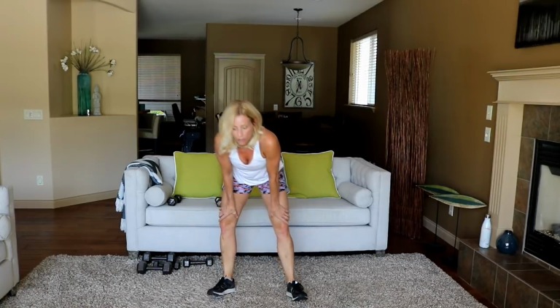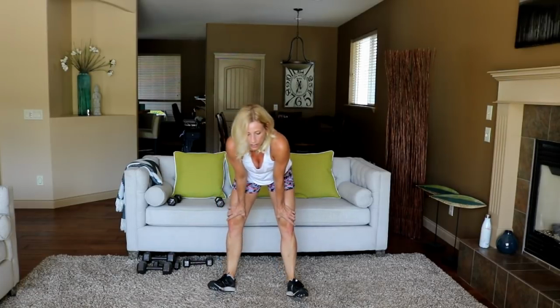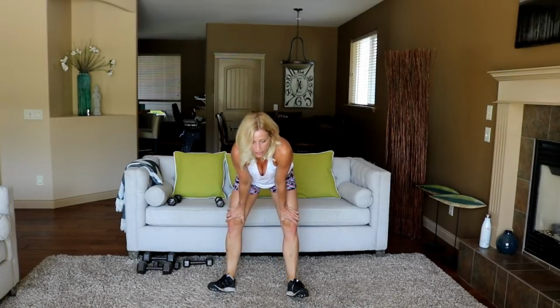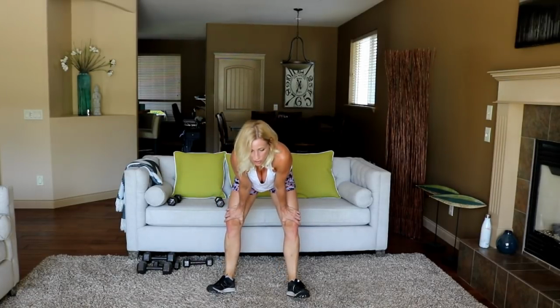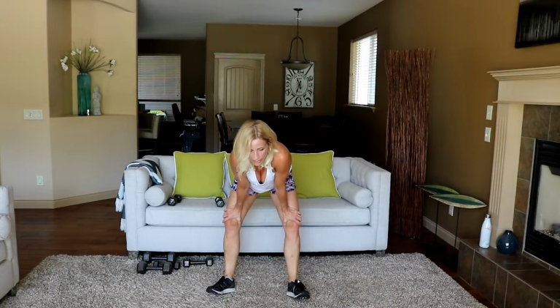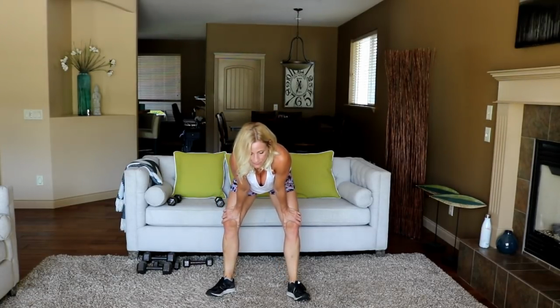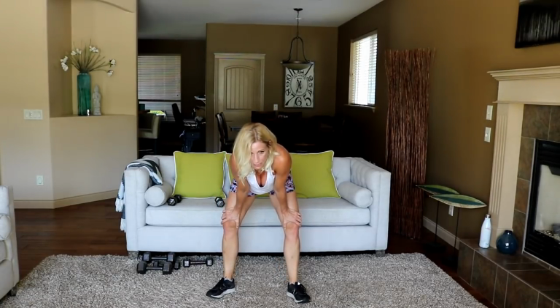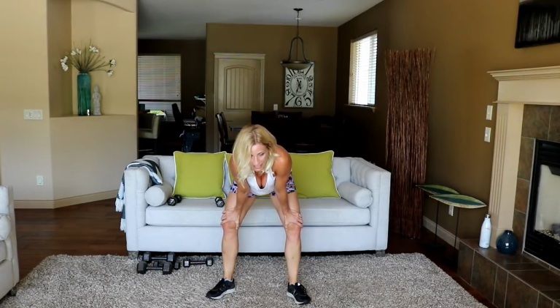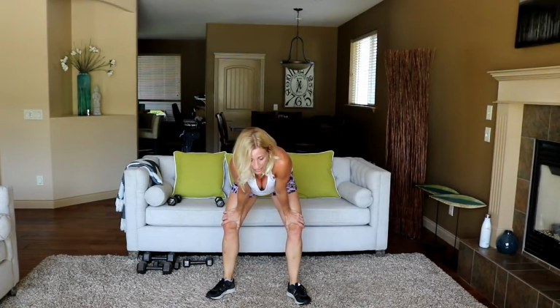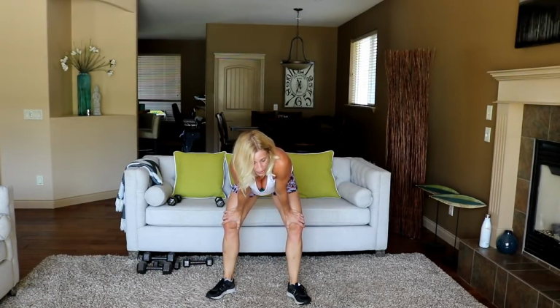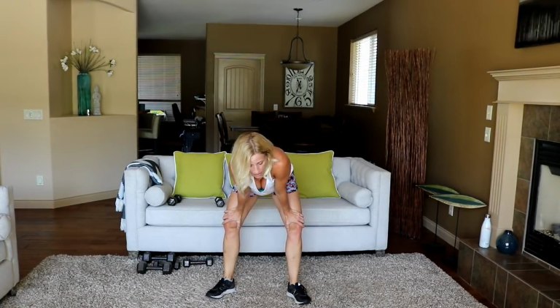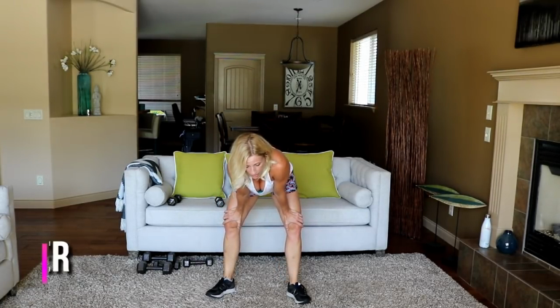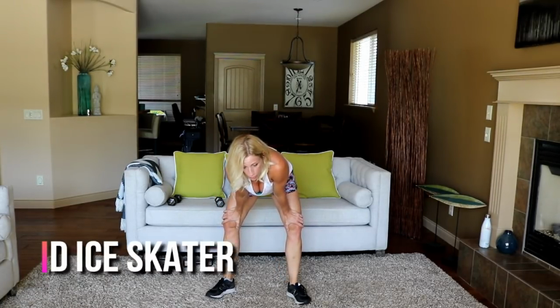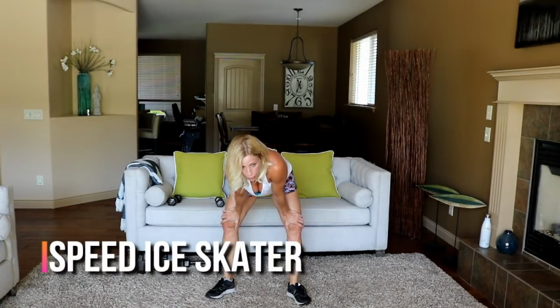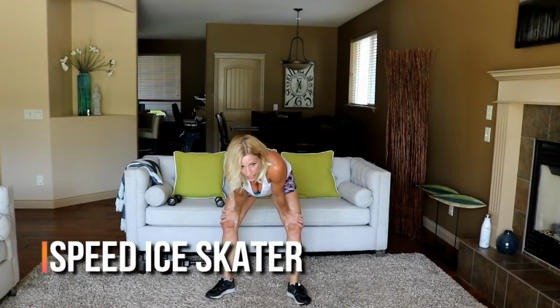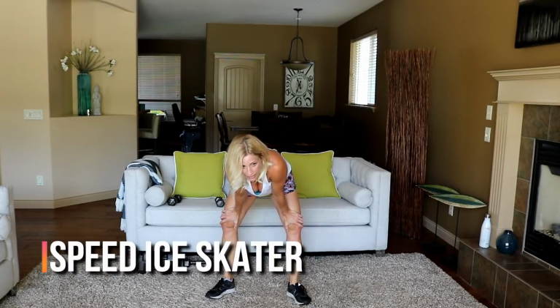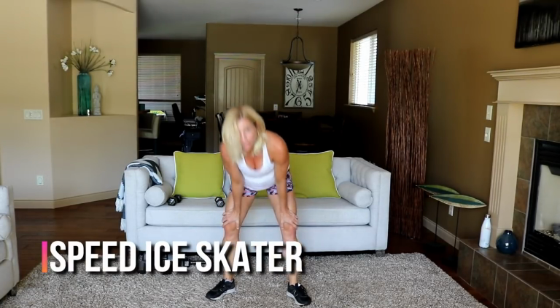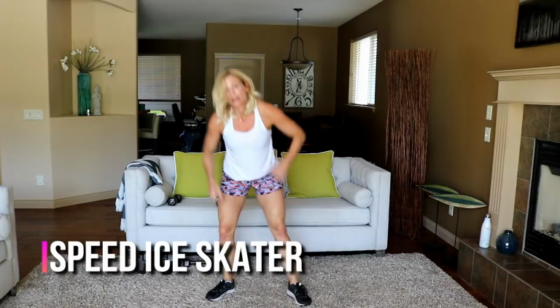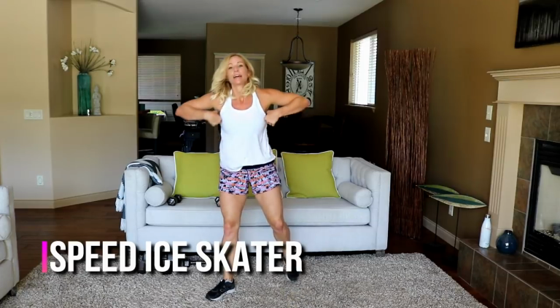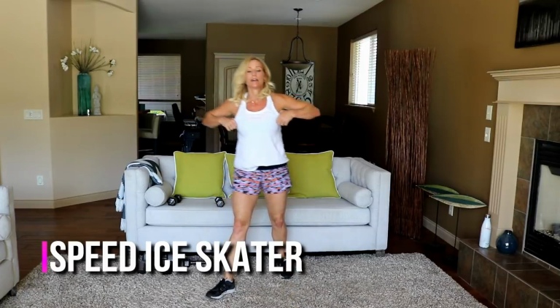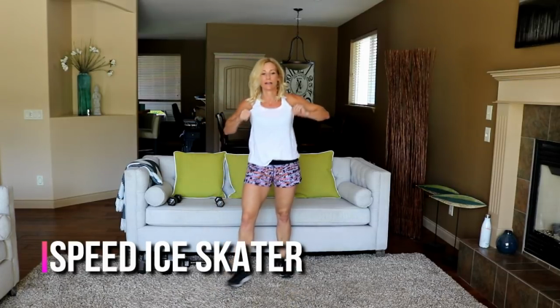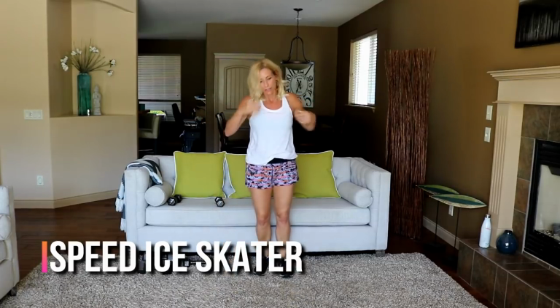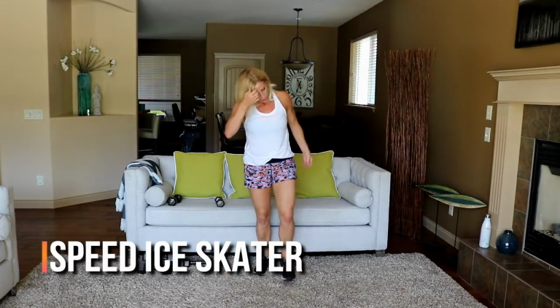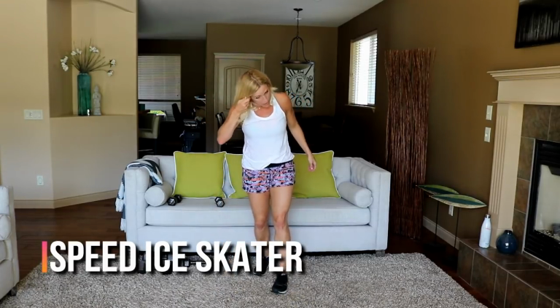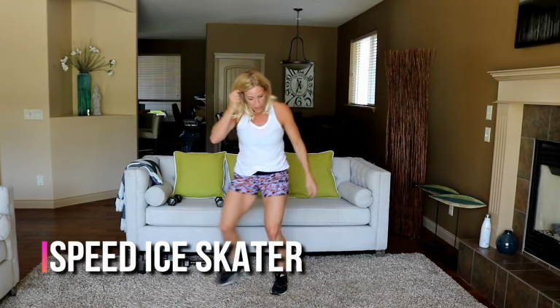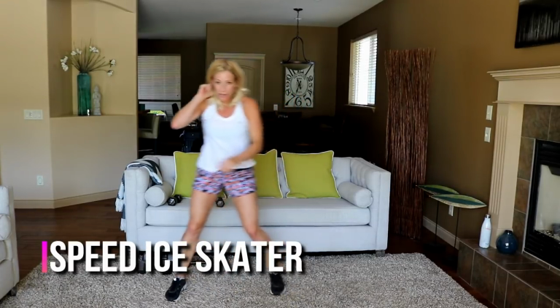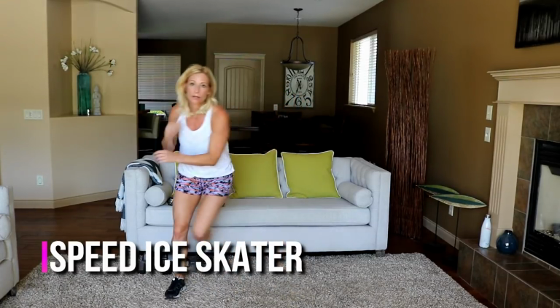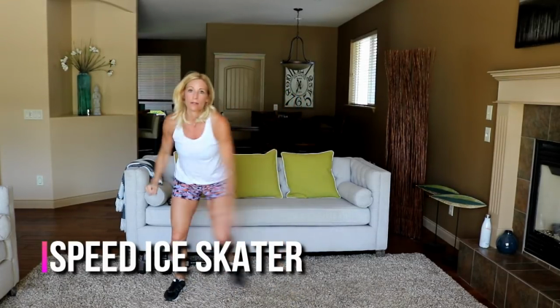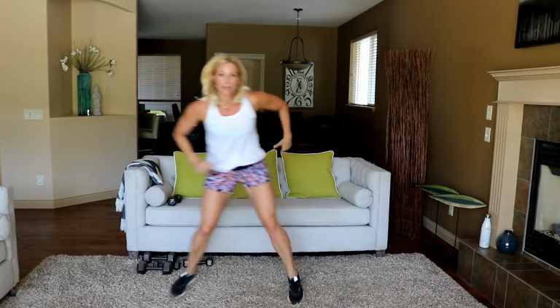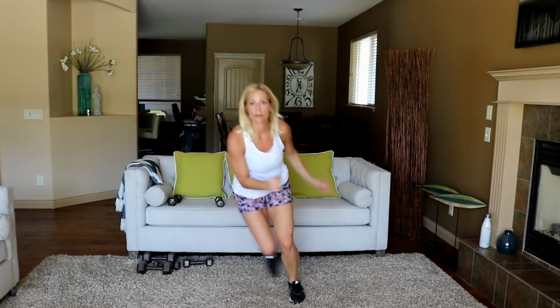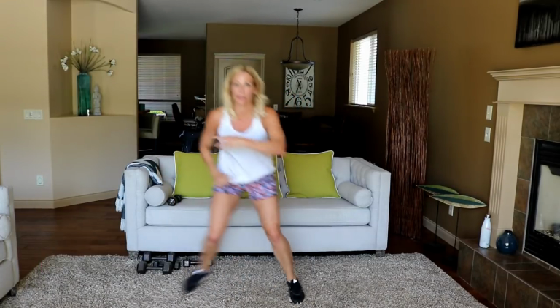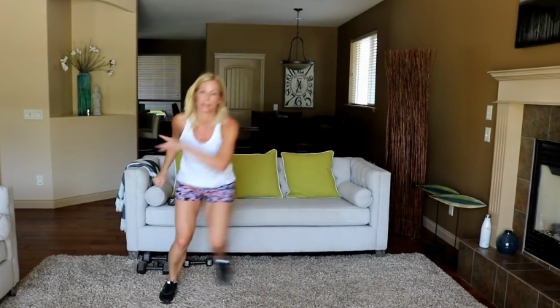Let's do a speed ice skater. Ready? And go — here and here.